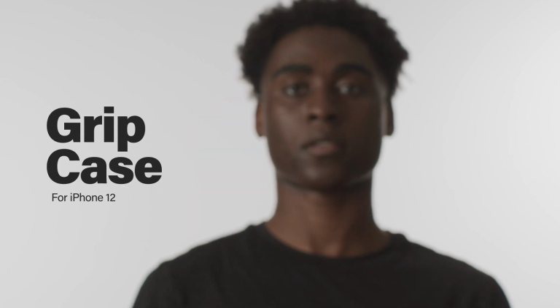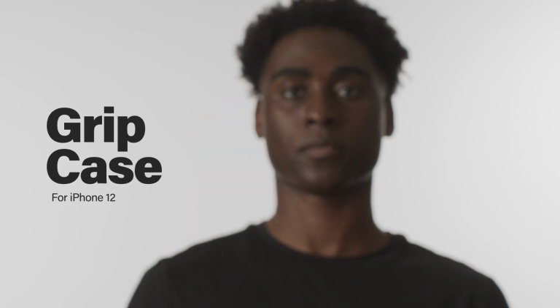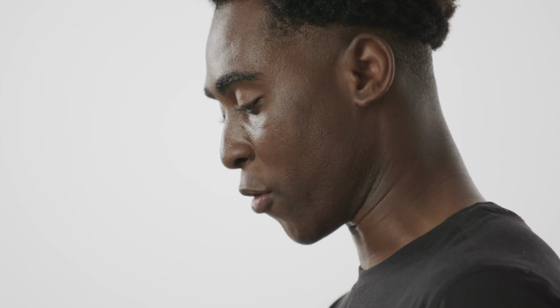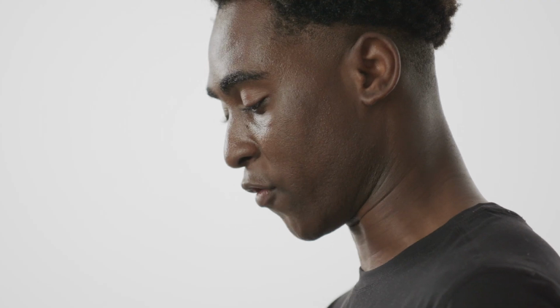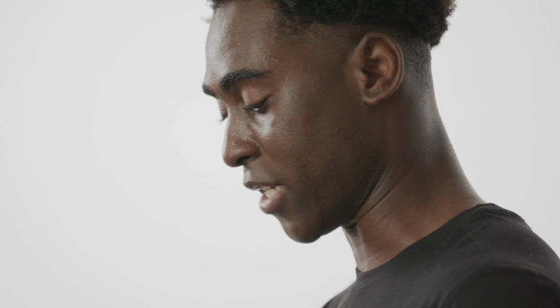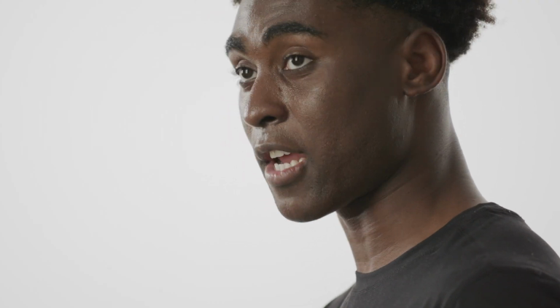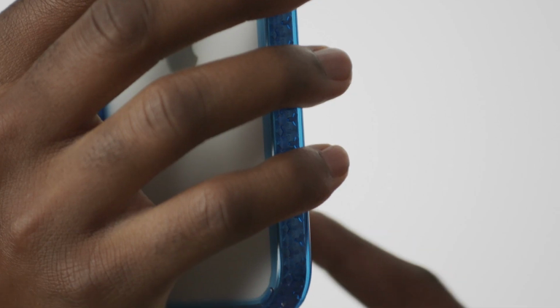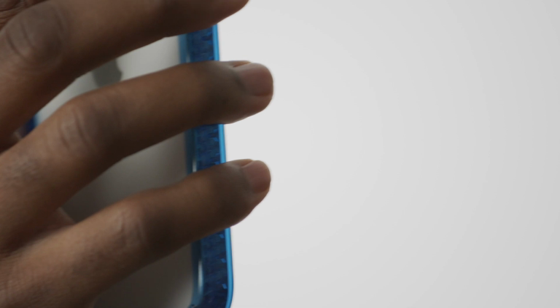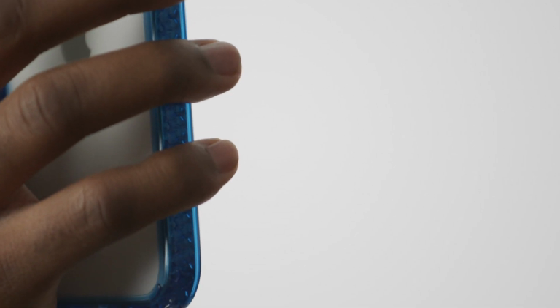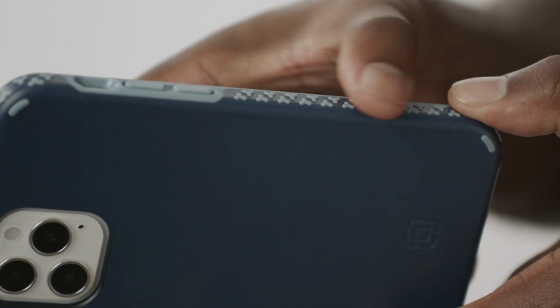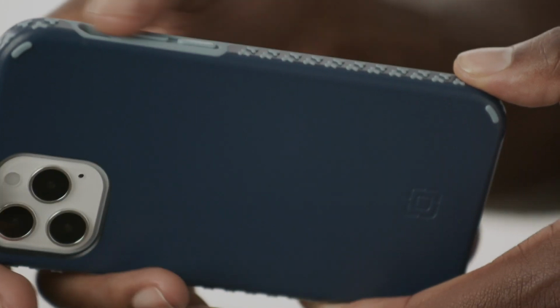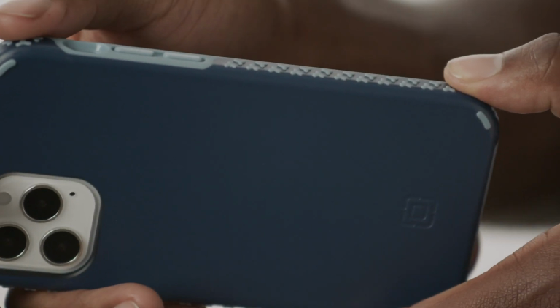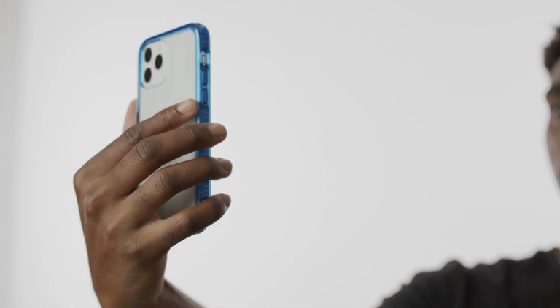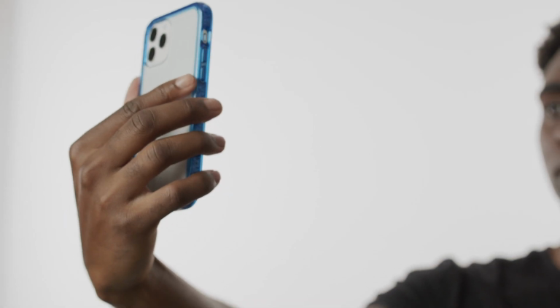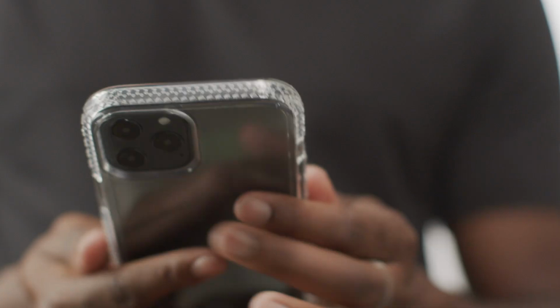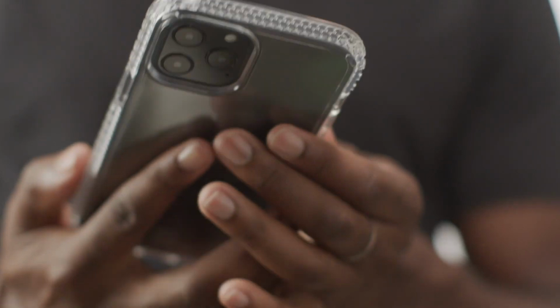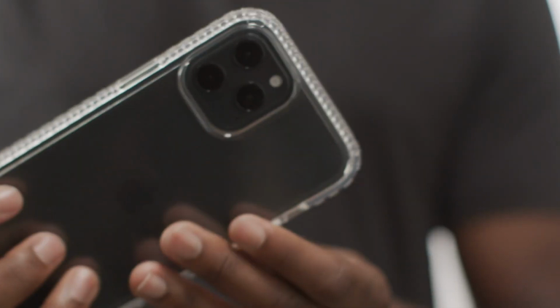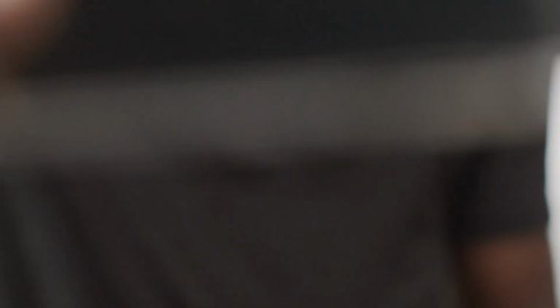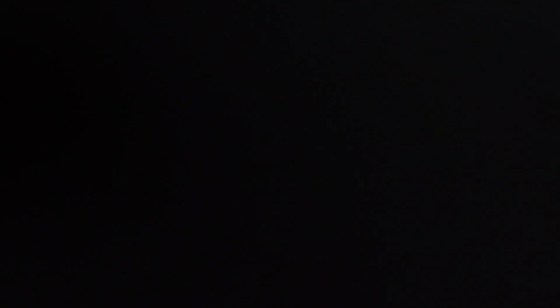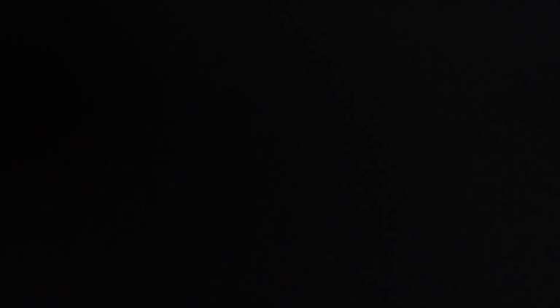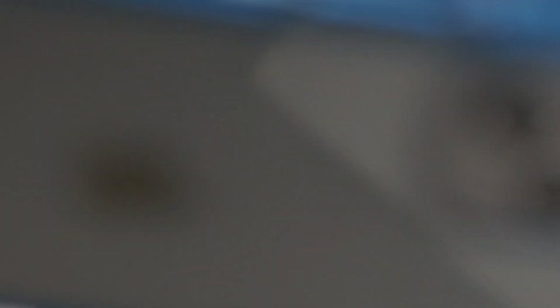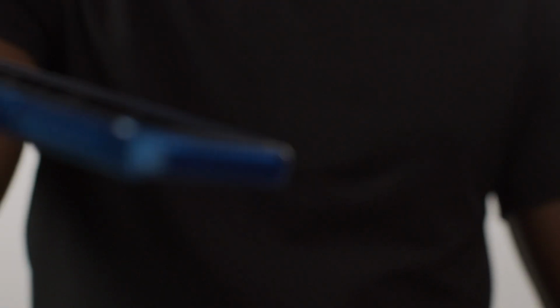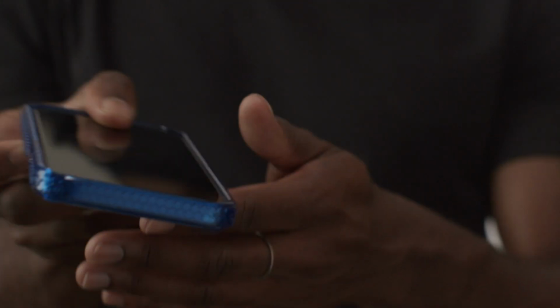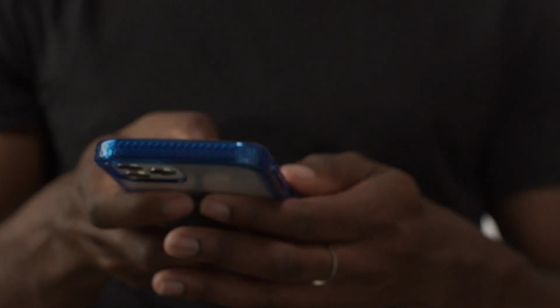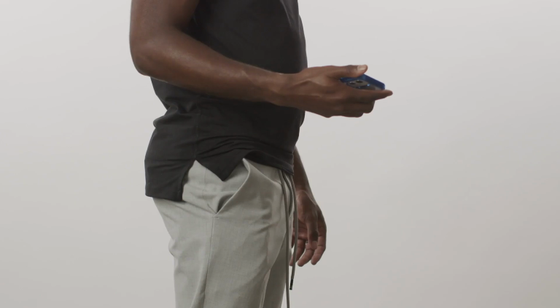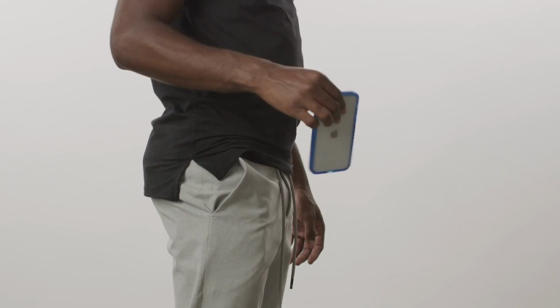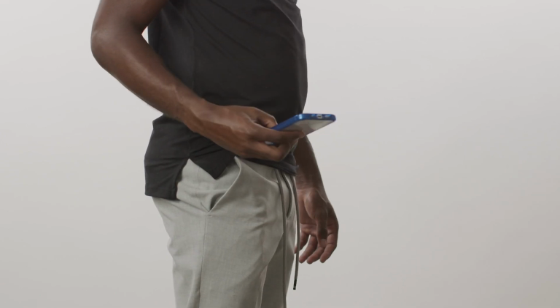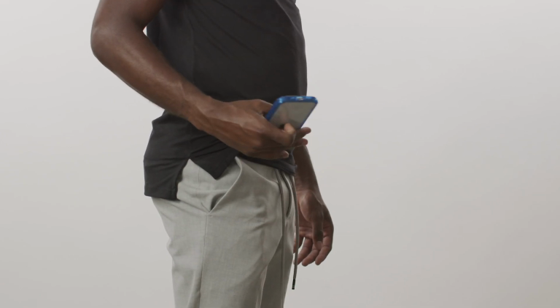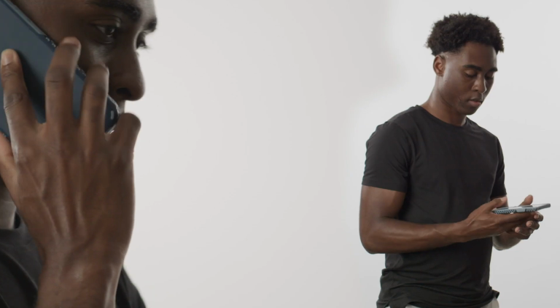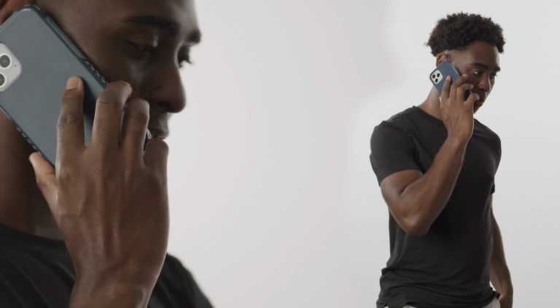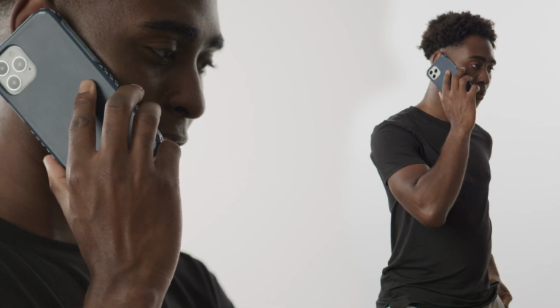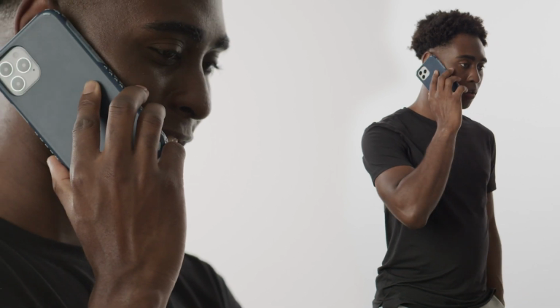I usually use phone cases for protection, so I love that this has a side feature where I can grip it — it won't slip out of my hand. And design-wise, if it's stylish, that's another reason why I get it.